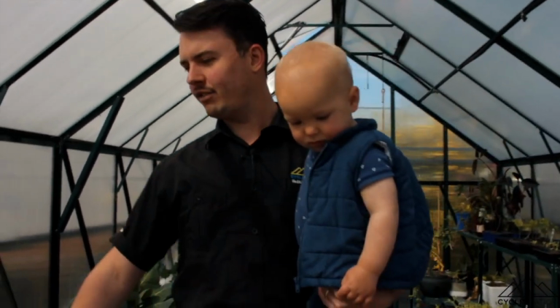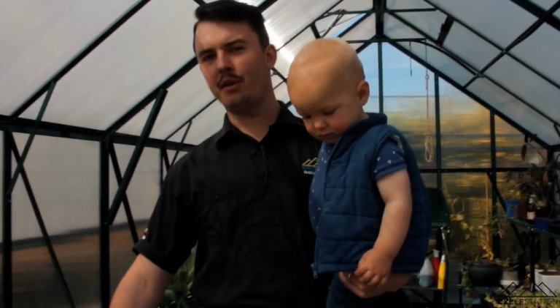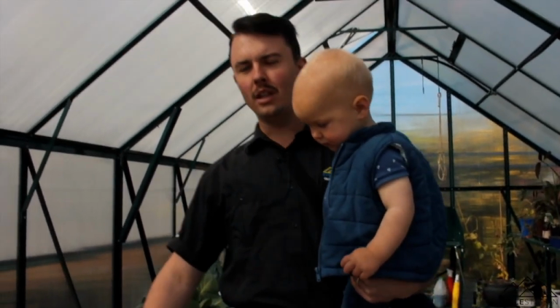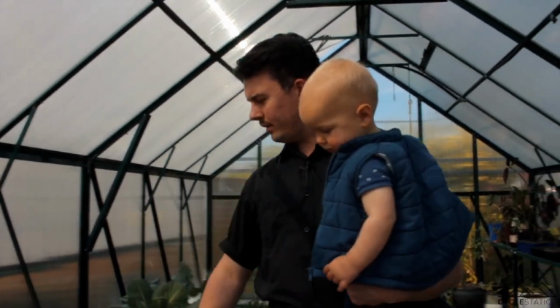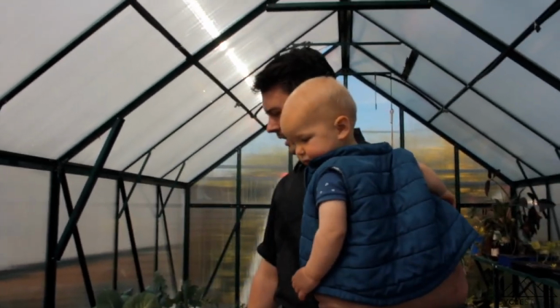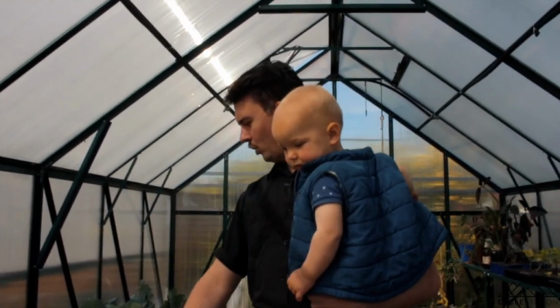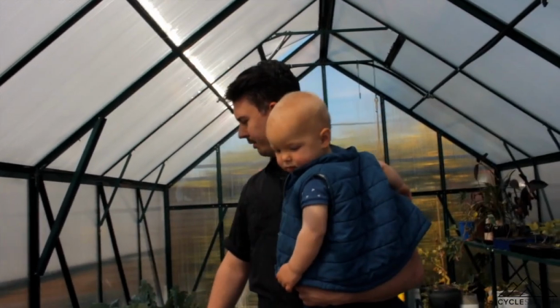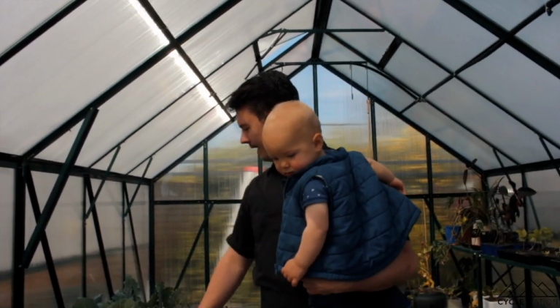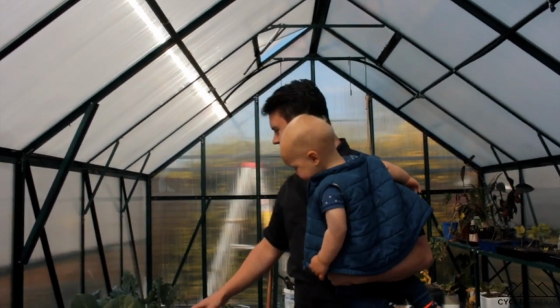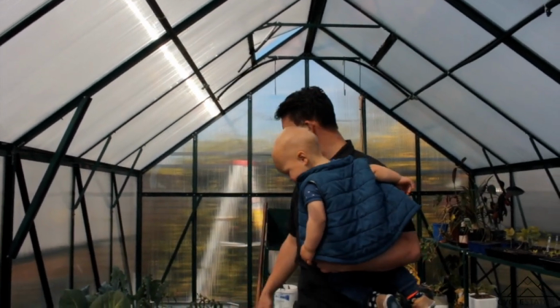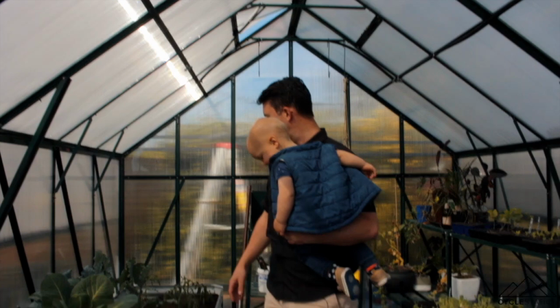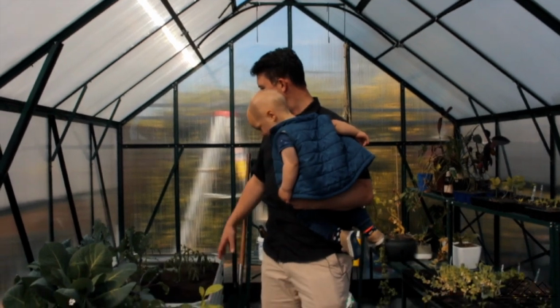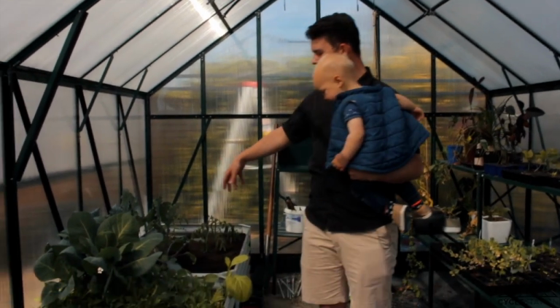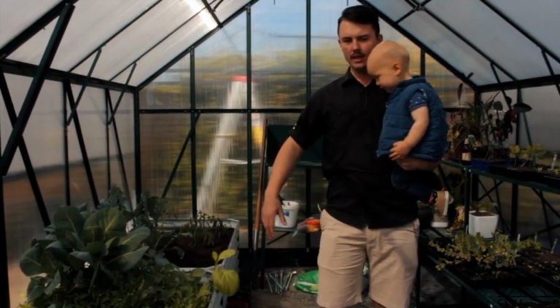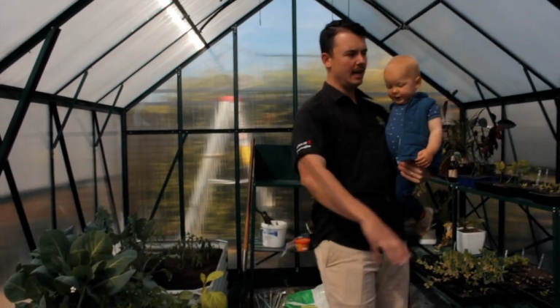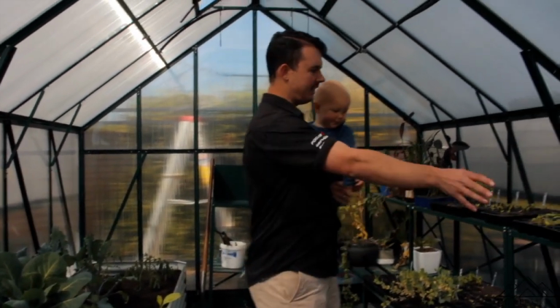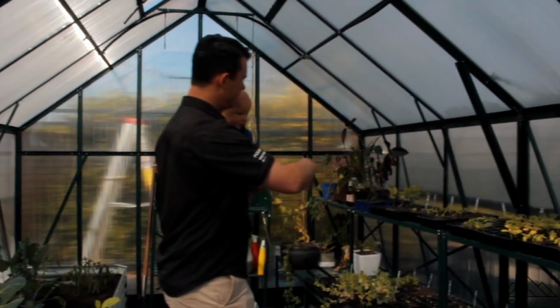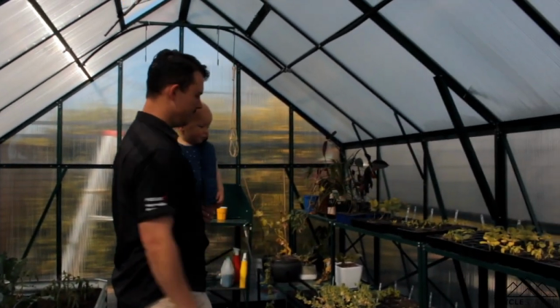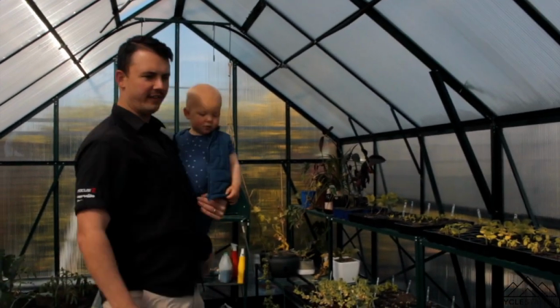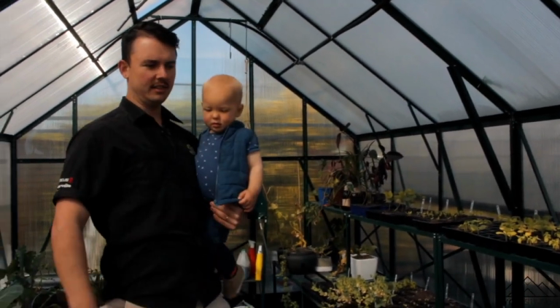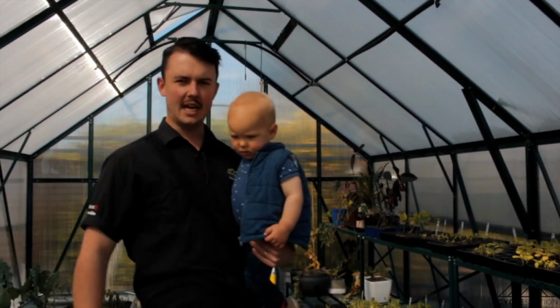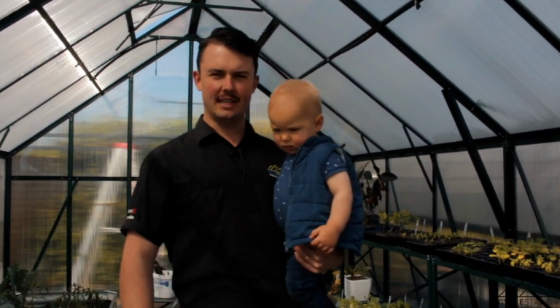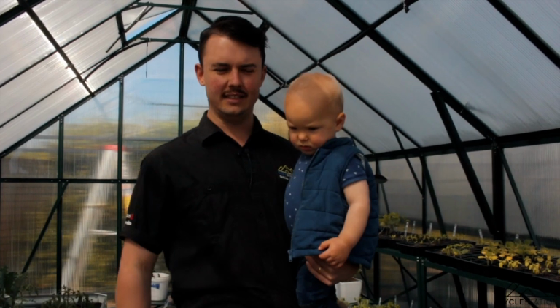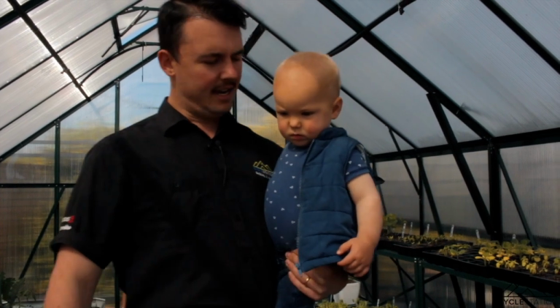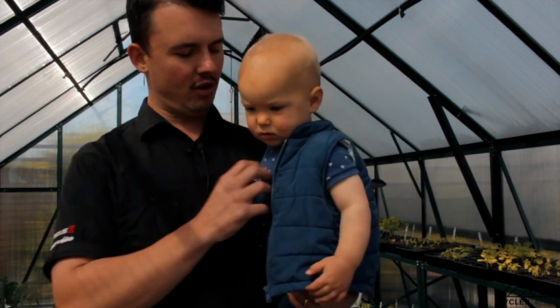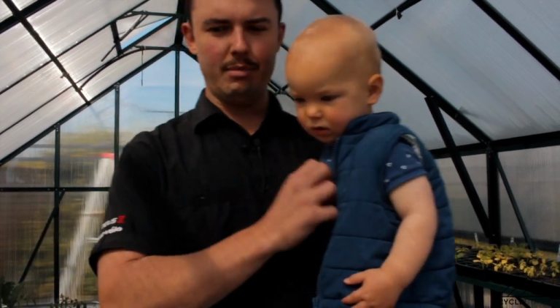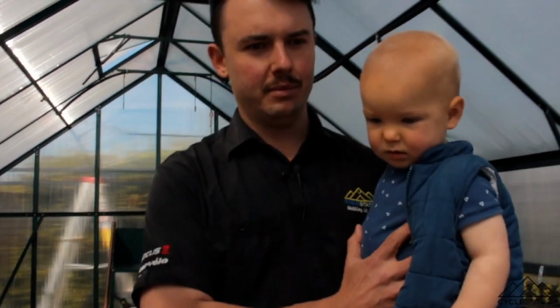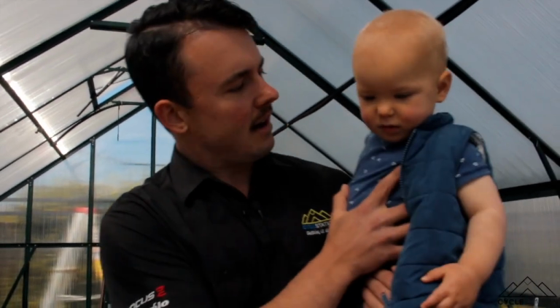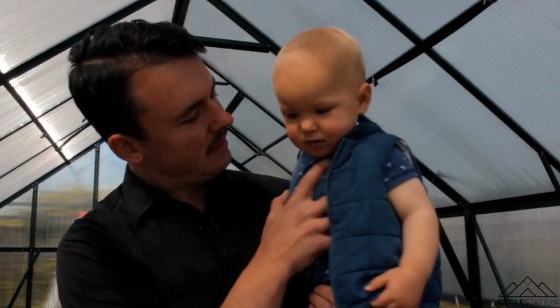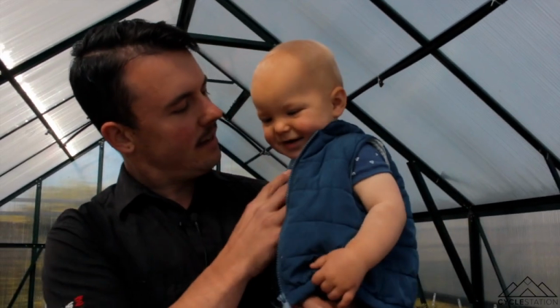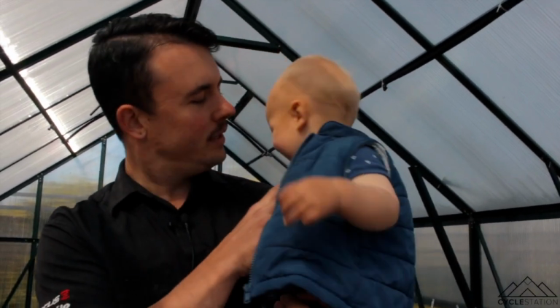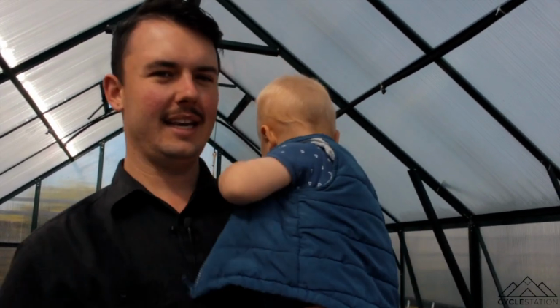We've got our tomatoes coming along, cucumbers, heaps of salad greens, kohlrabi, and a heap of seedlings. This is fun — this is where Jake comes out to get his hands dirty and have a bit of fun with the young grub. We enjoy it out here.